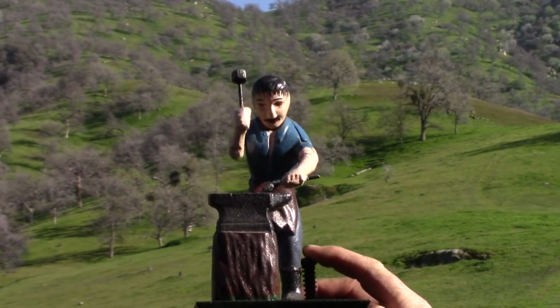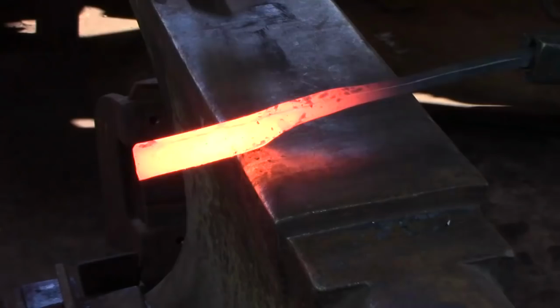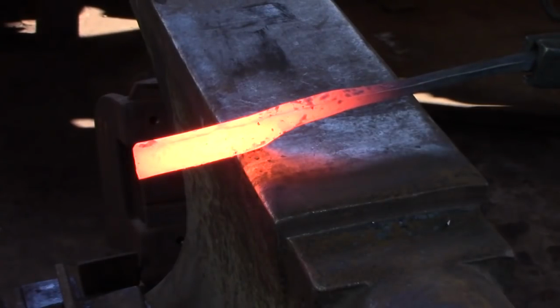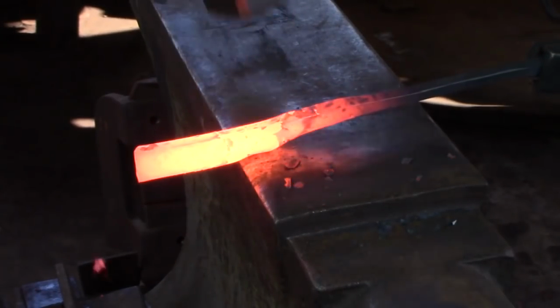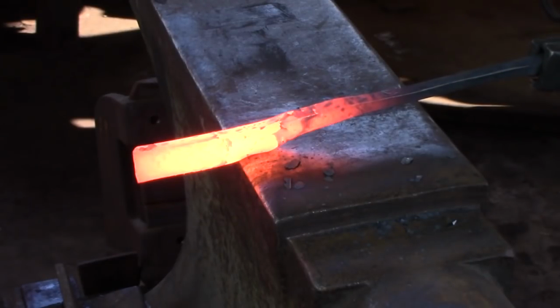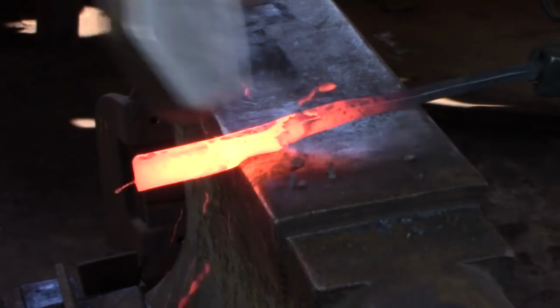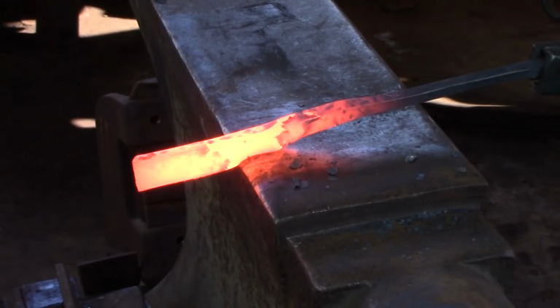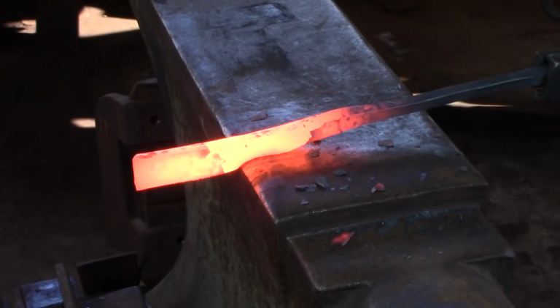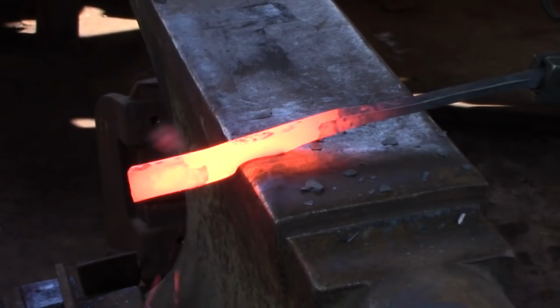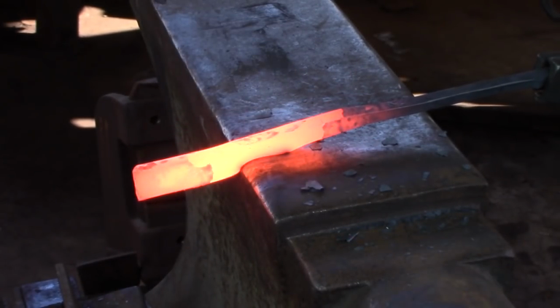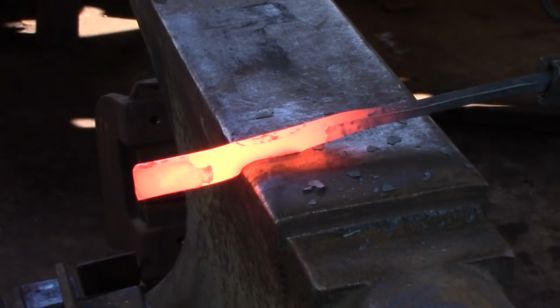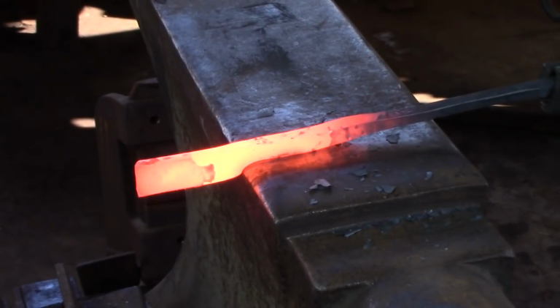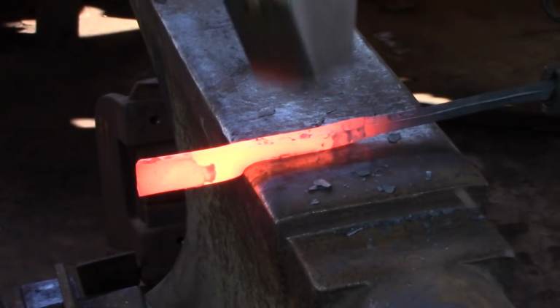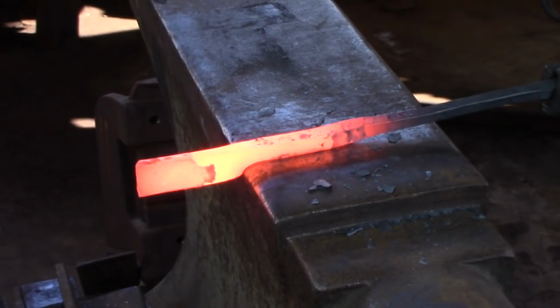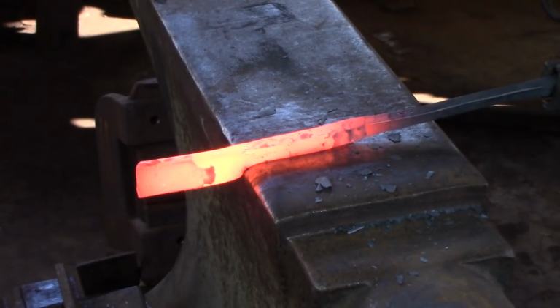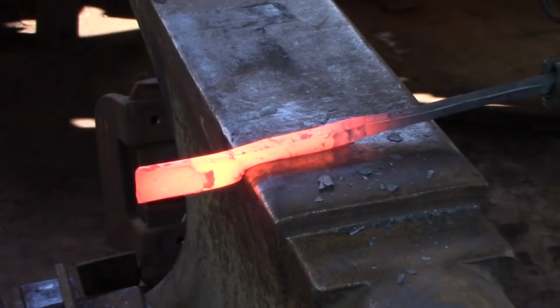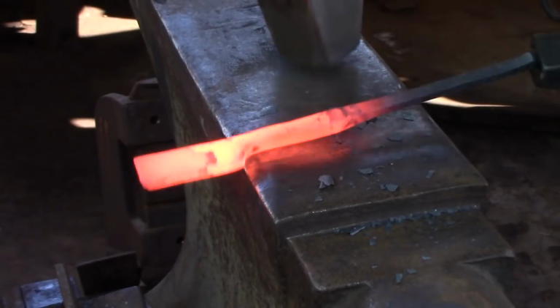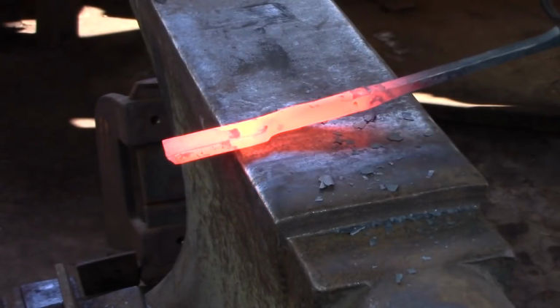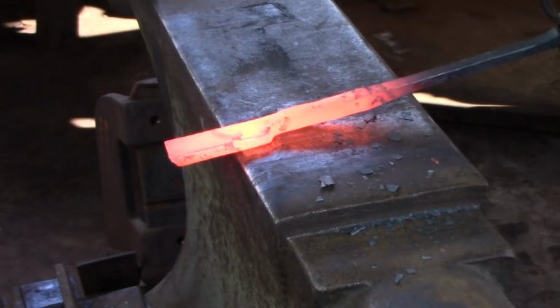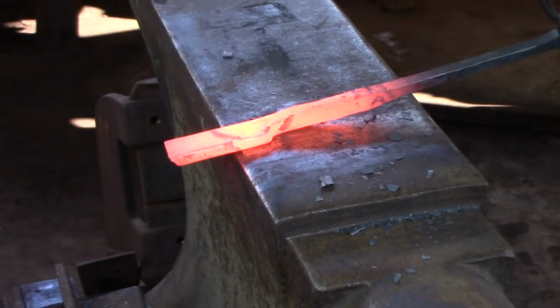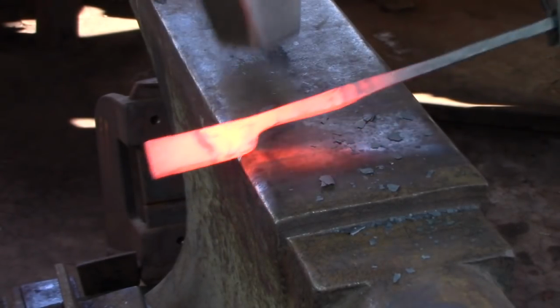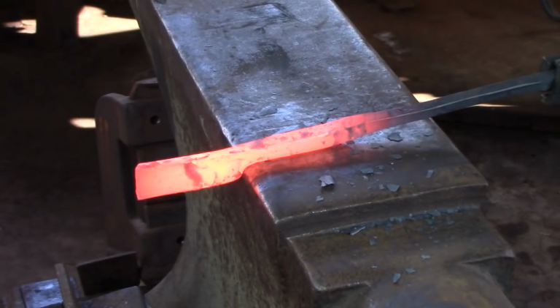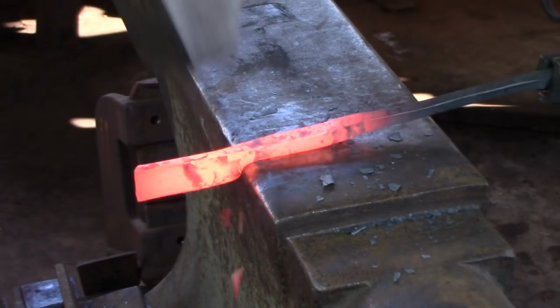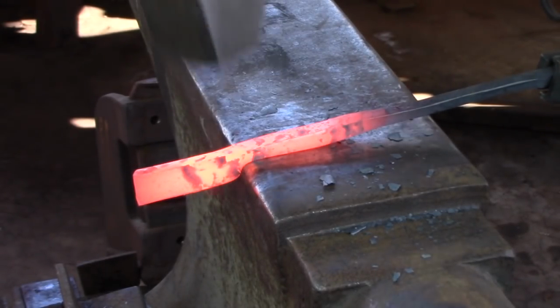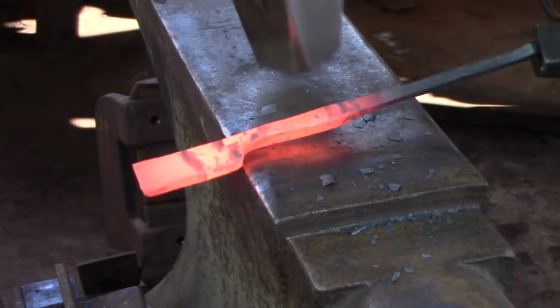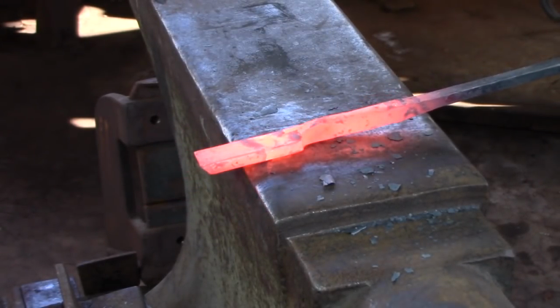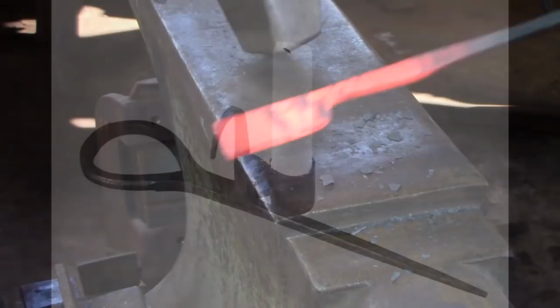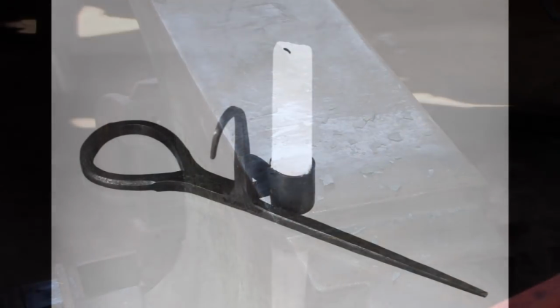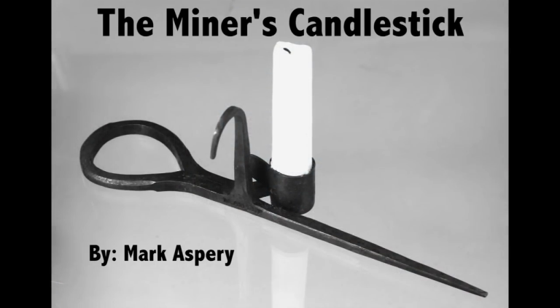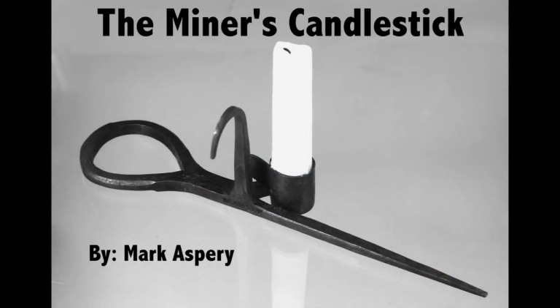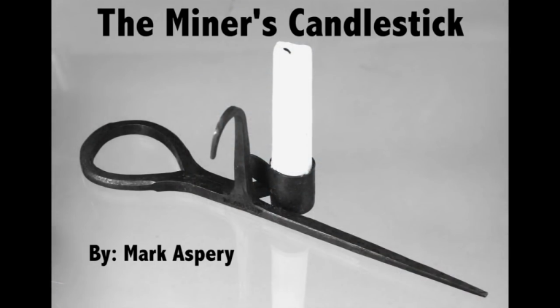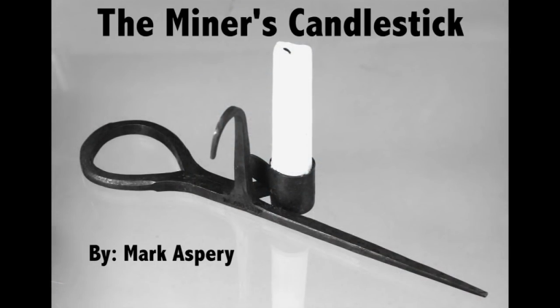The ability to isolate and manipulate material is a cornerstone to a blacksmith's skill set. Hello, I'm Mark Asprey. In this video, we're going to look at a miner's candlestick, an American piece of mining history.